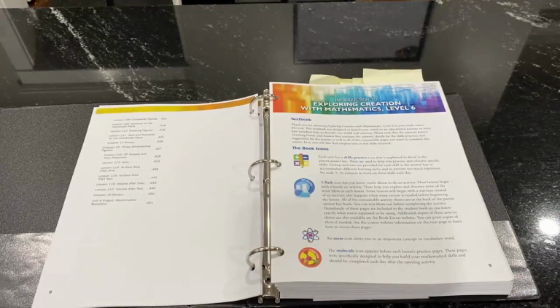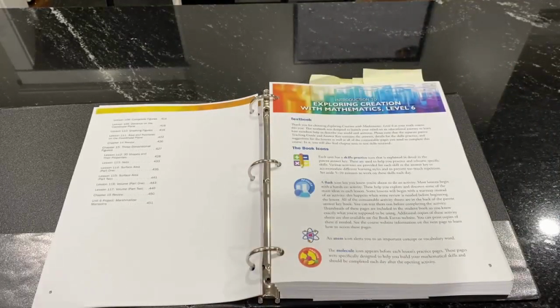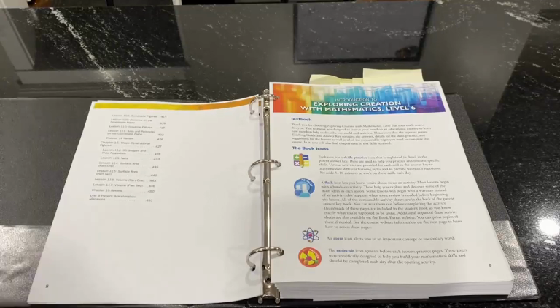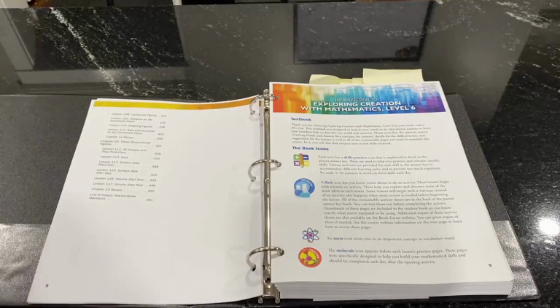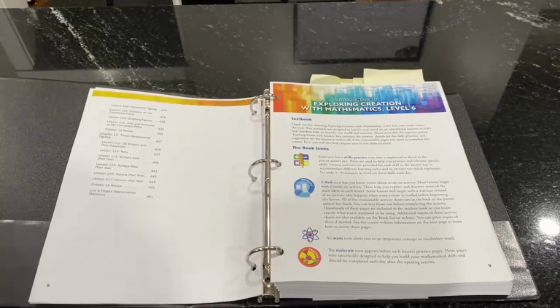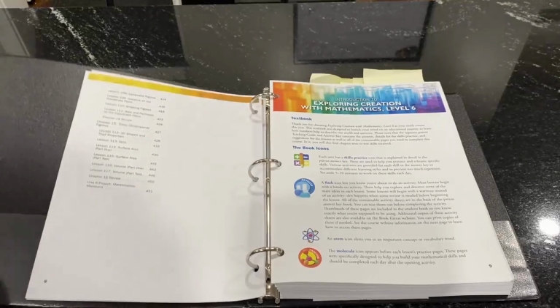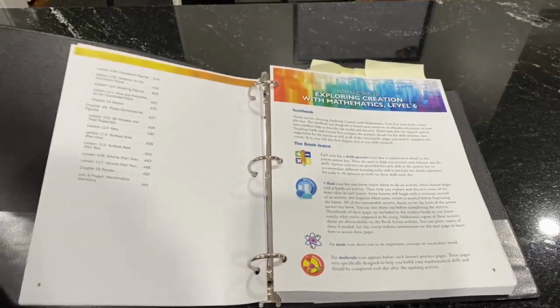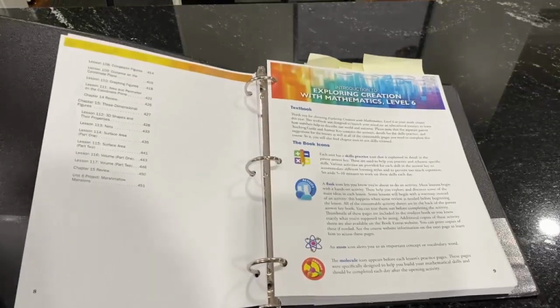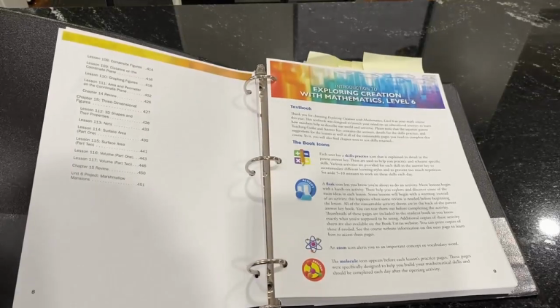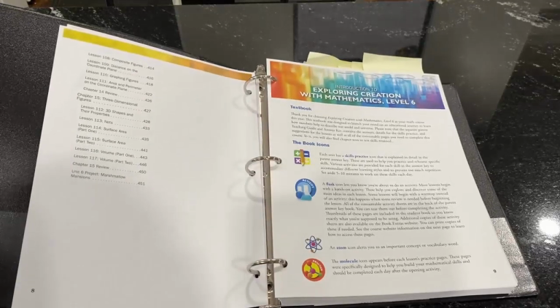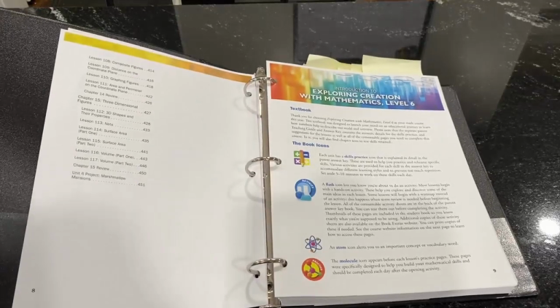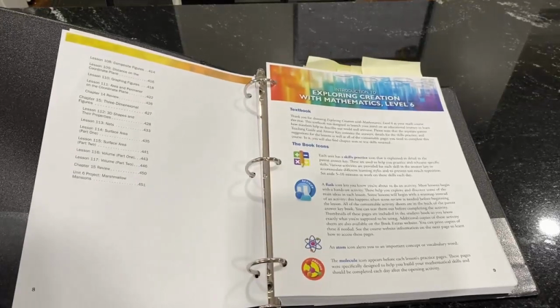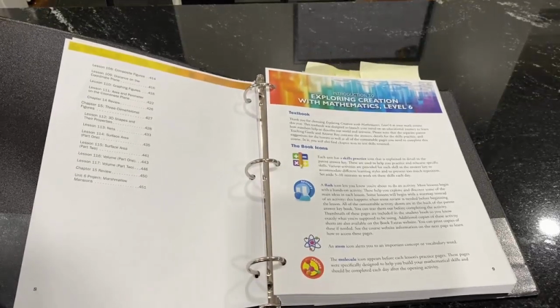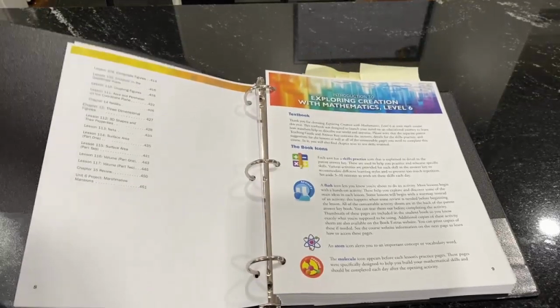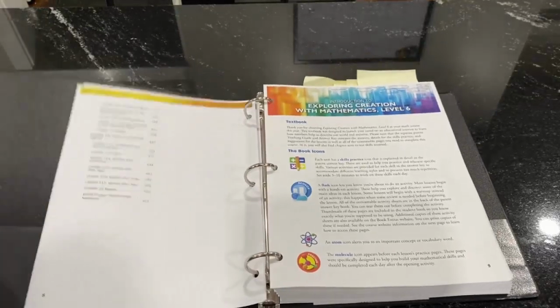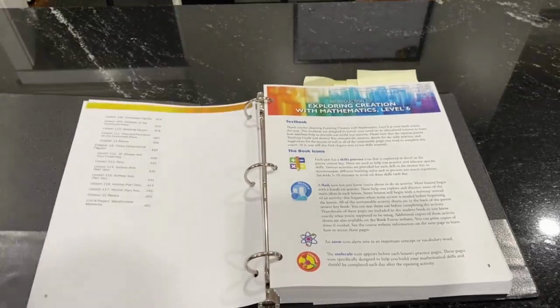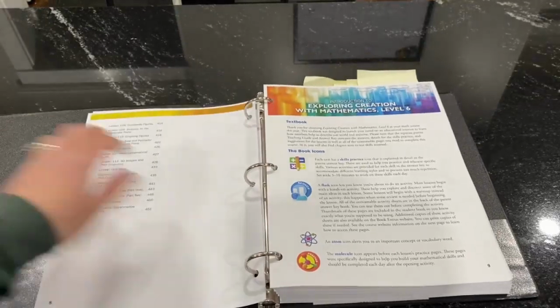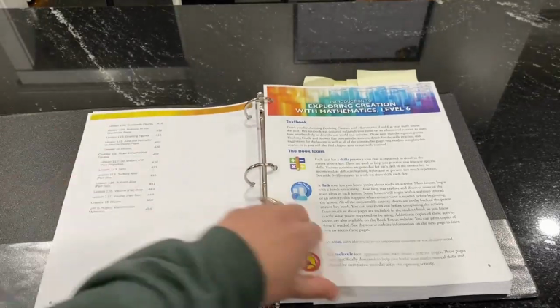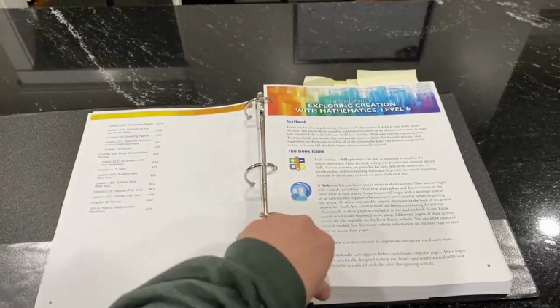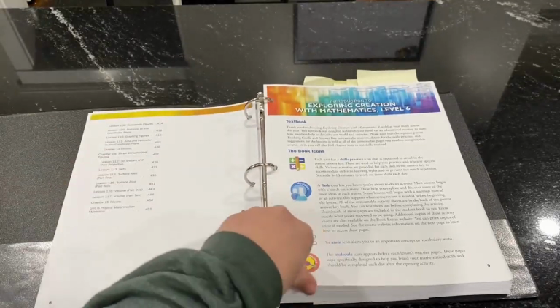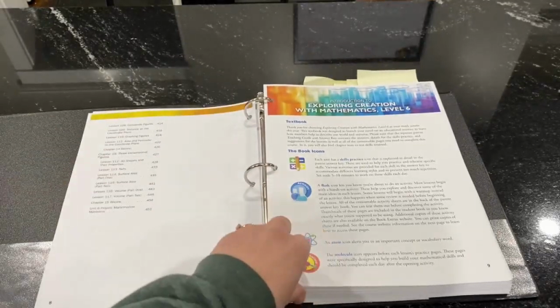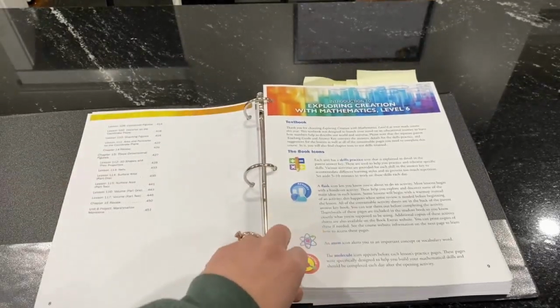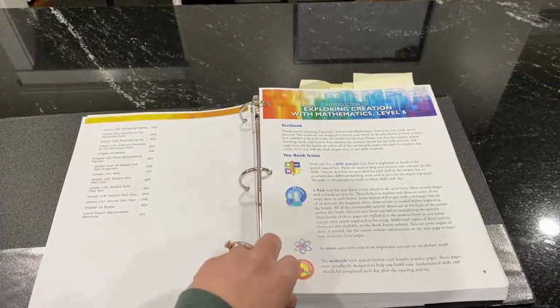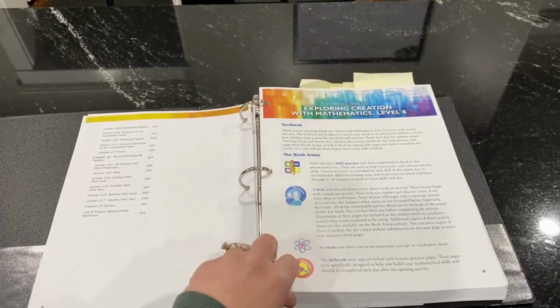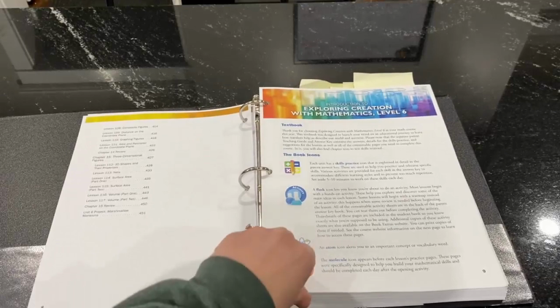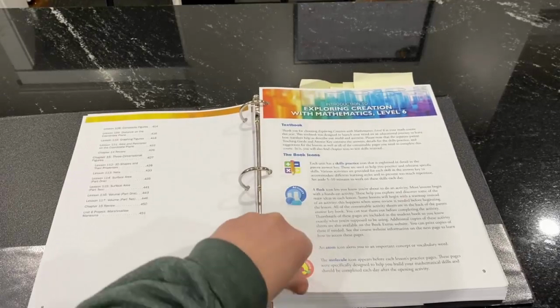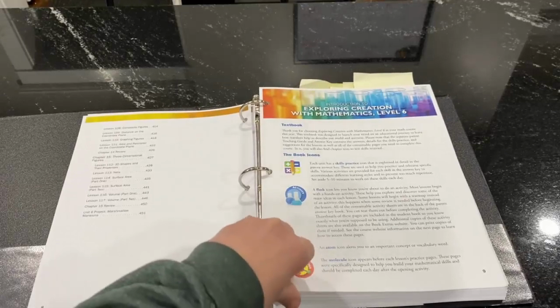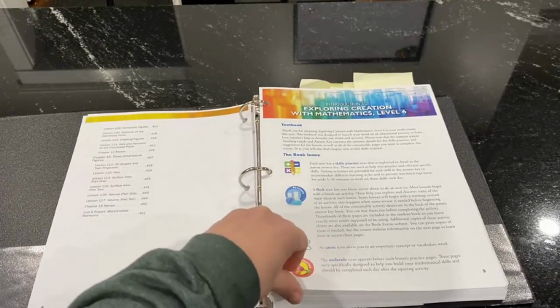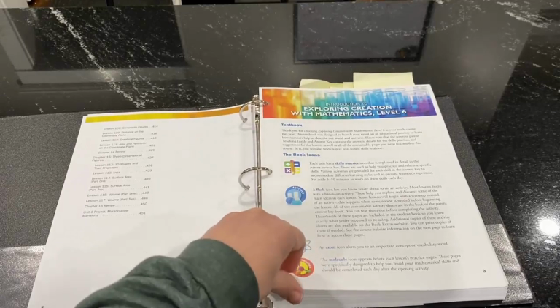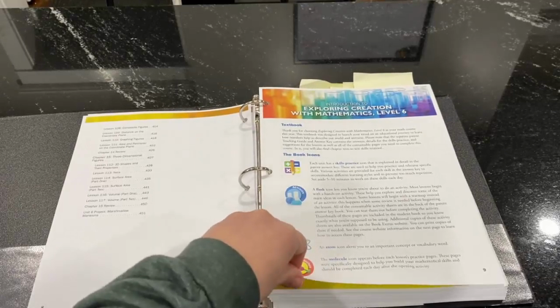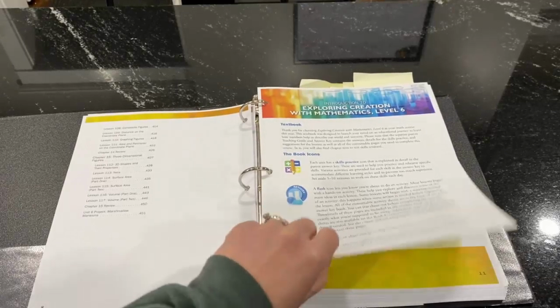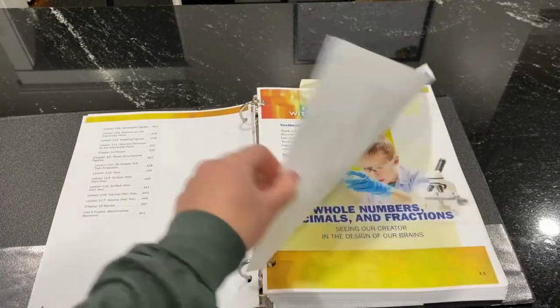There are 15 chapters and 117 lessons. Now I just want to flip through to give you a basic overview.